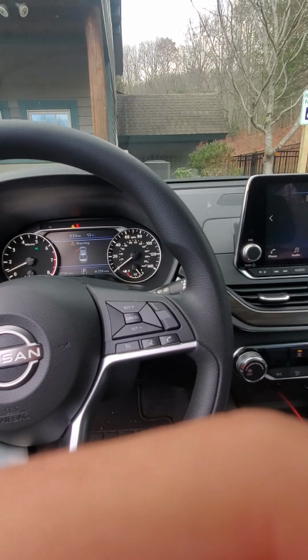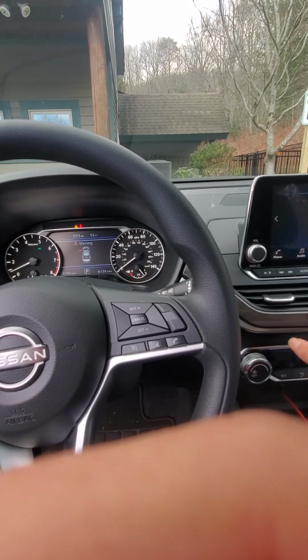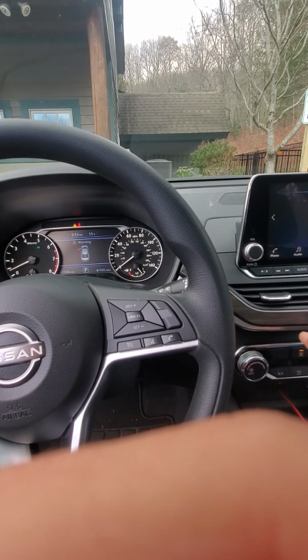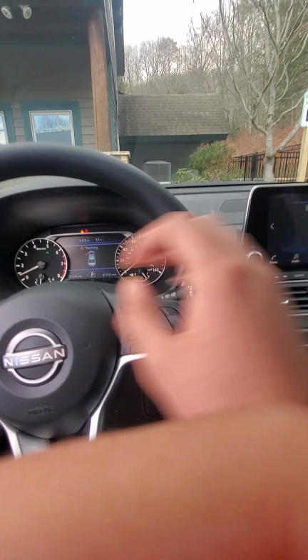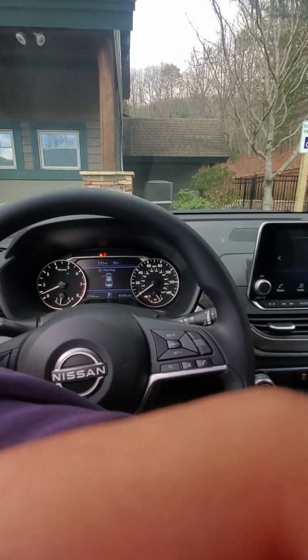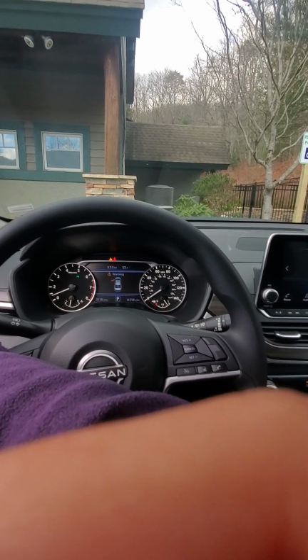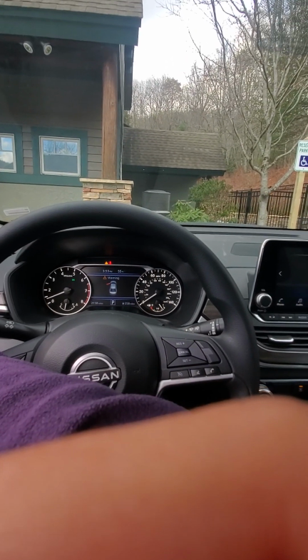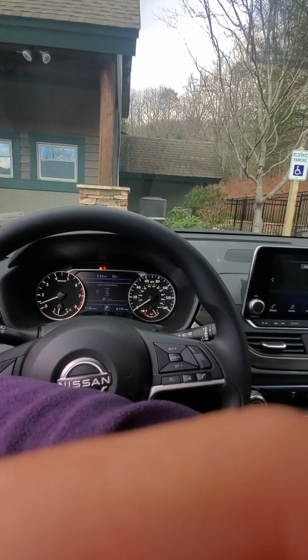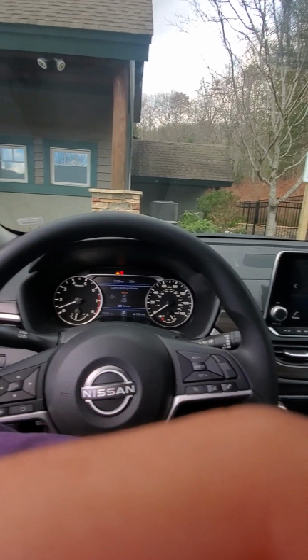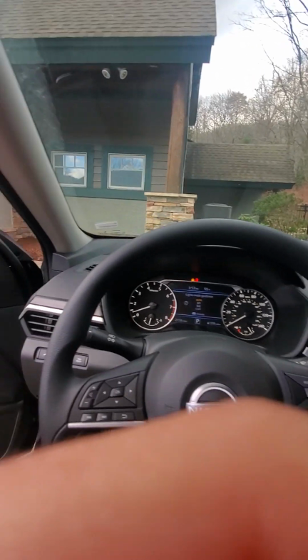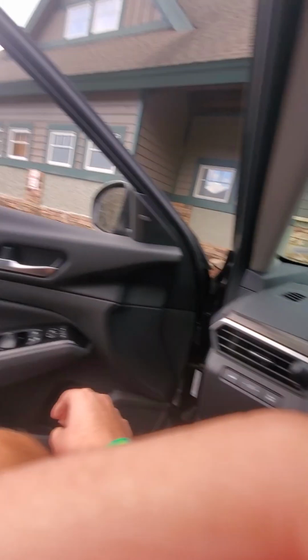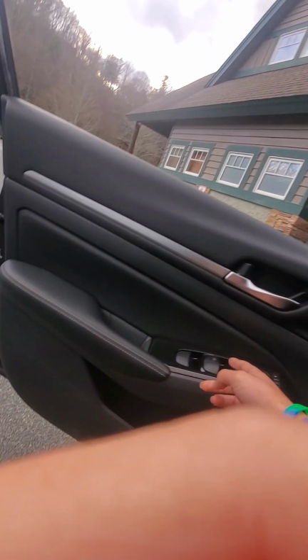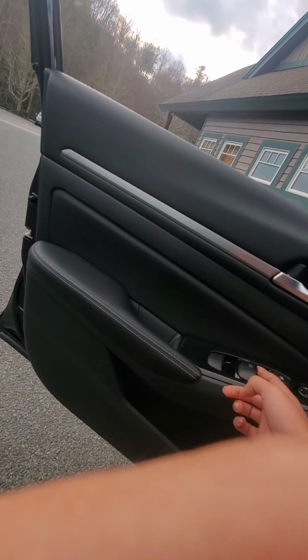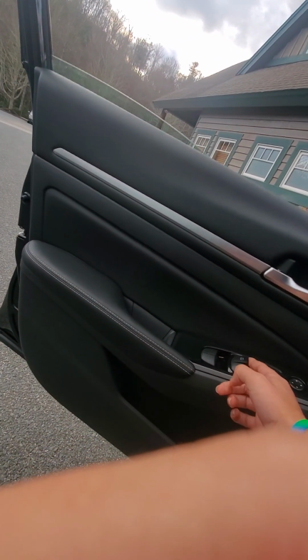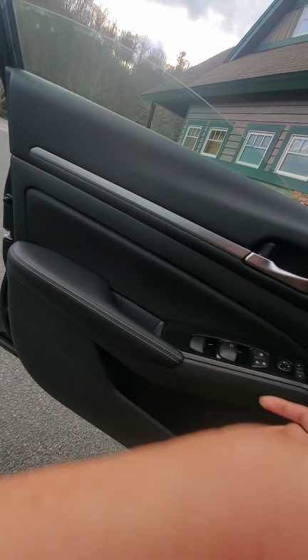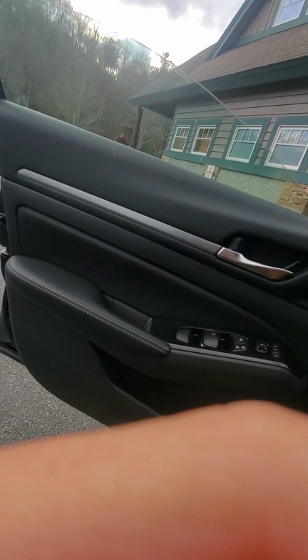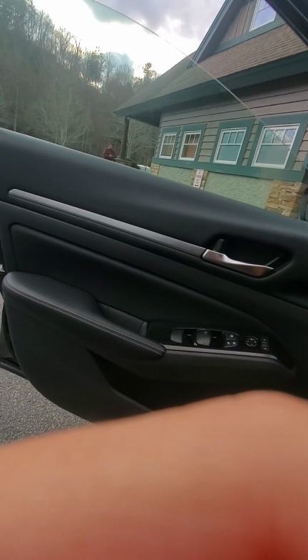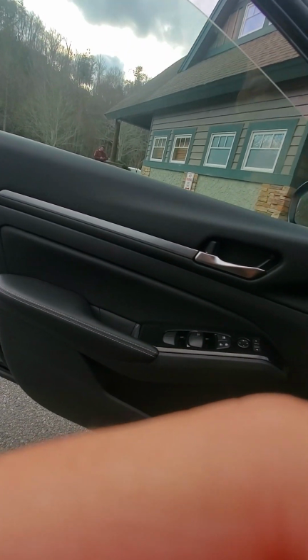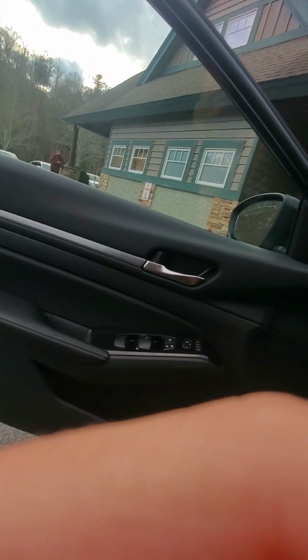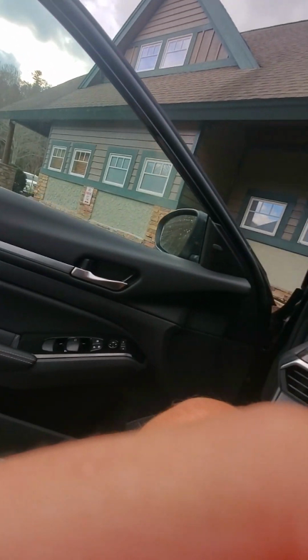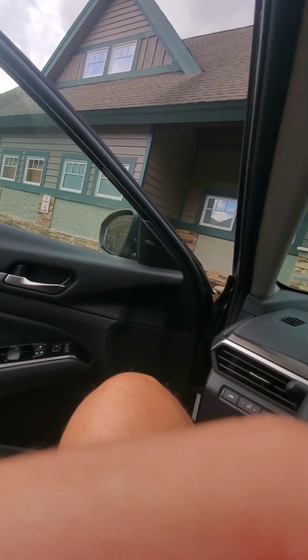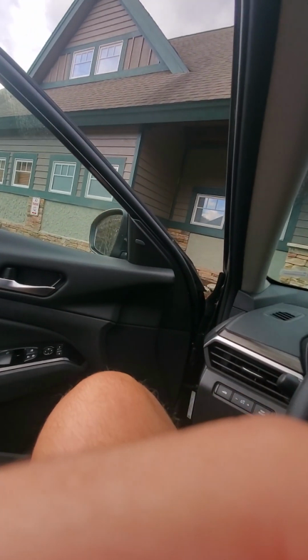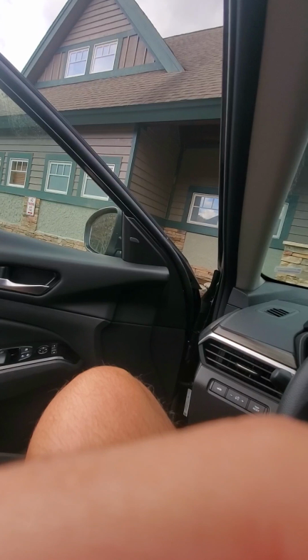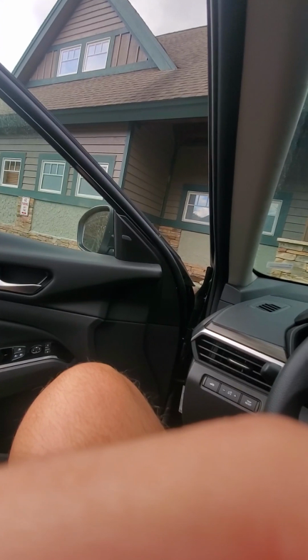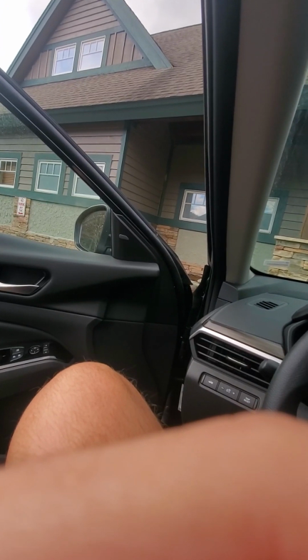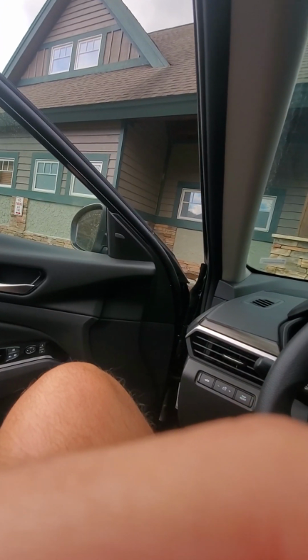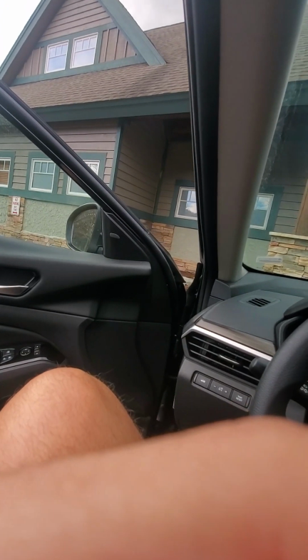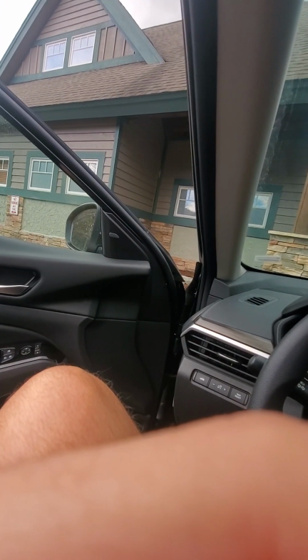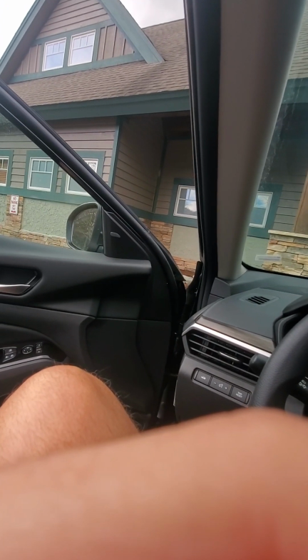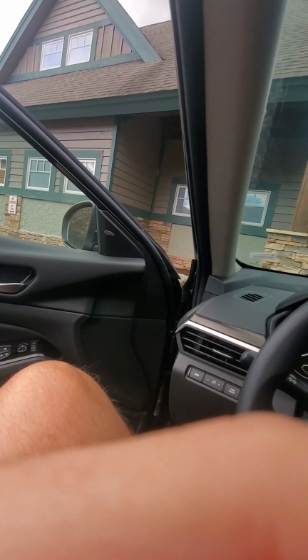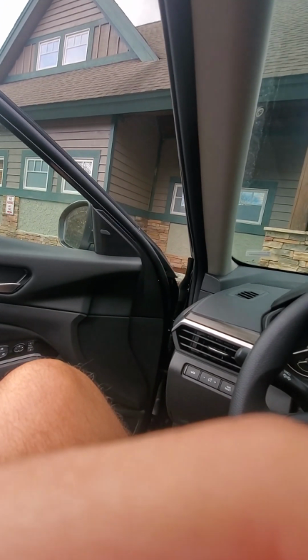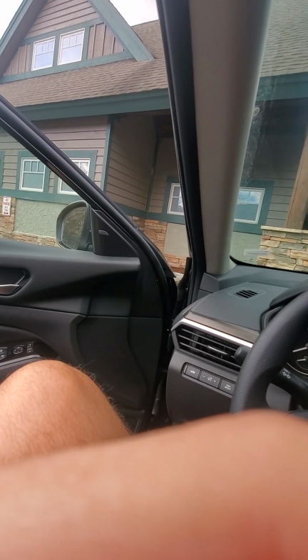I'm going to go ahead and cut off everything, set the headlights back to auto, put the window up — it is also automatic up — and we'll shut it off and check the rest of the vehicle.